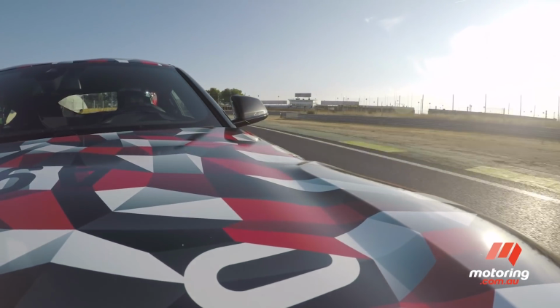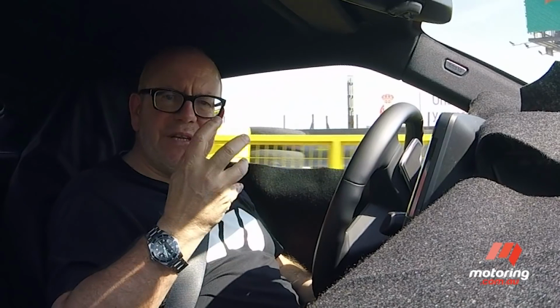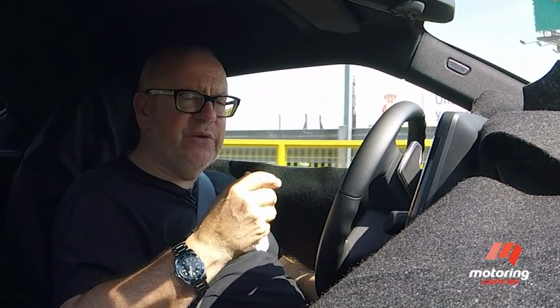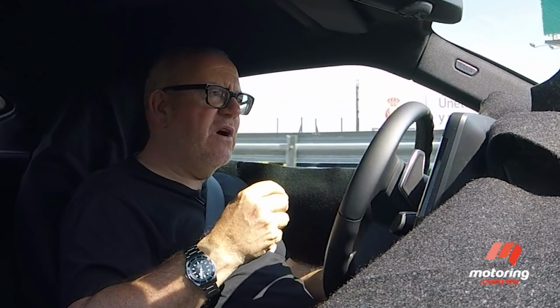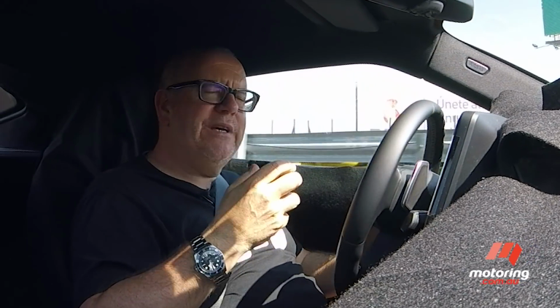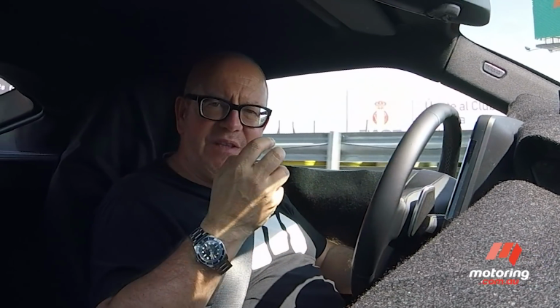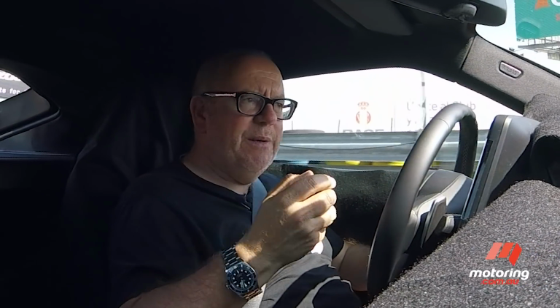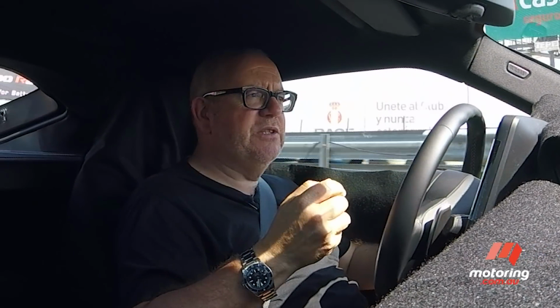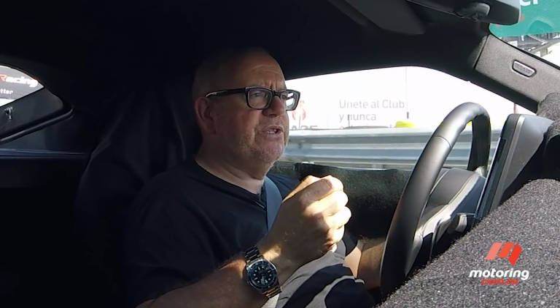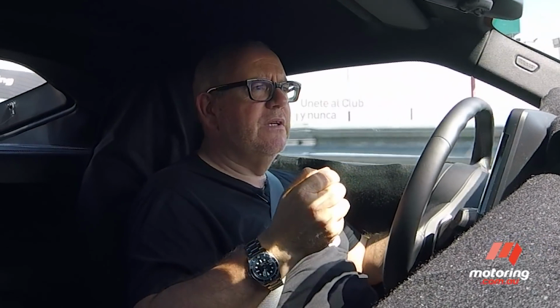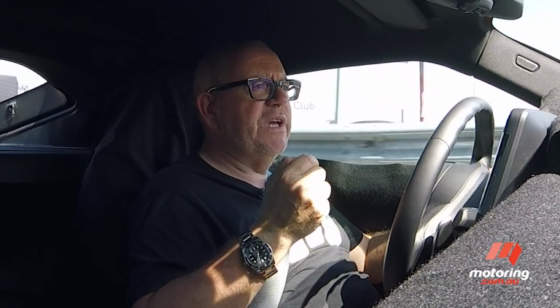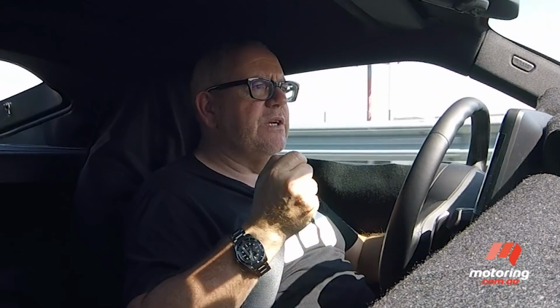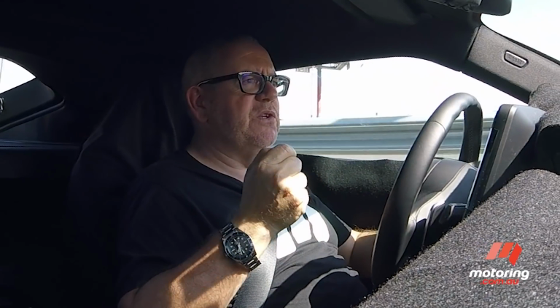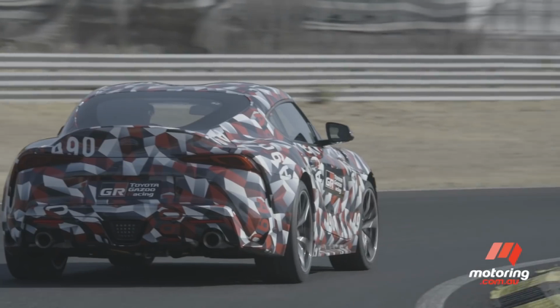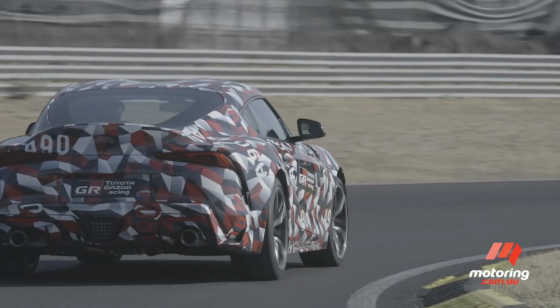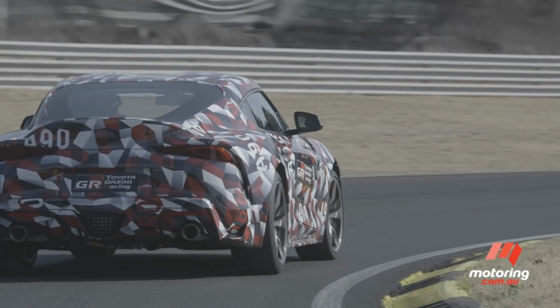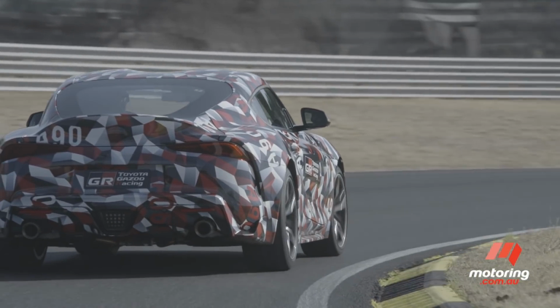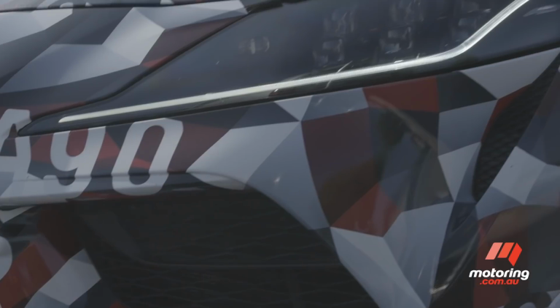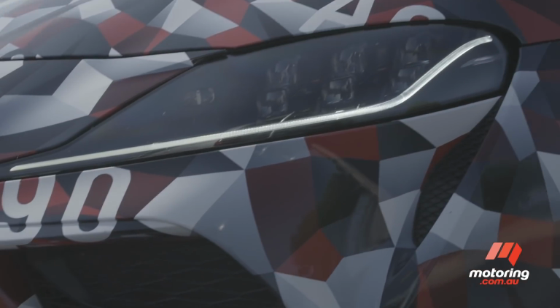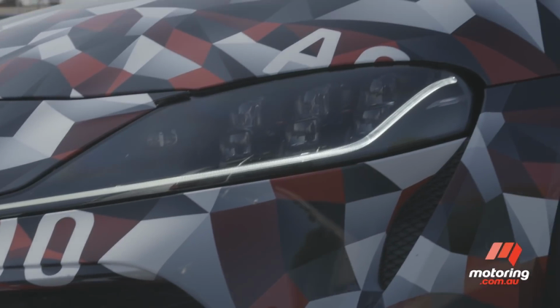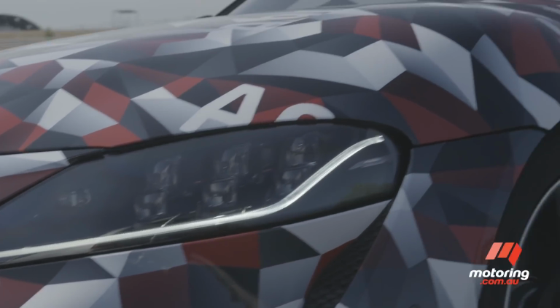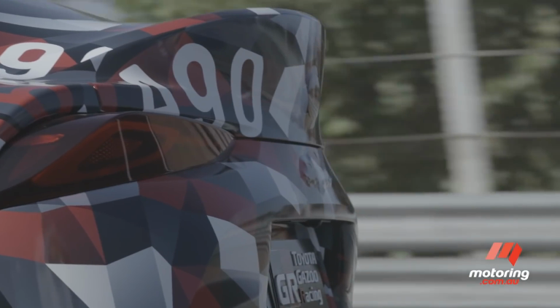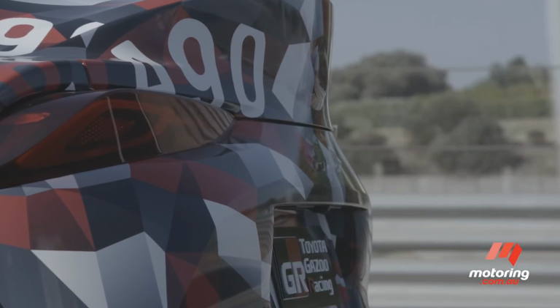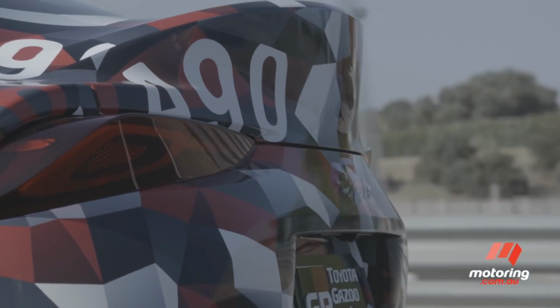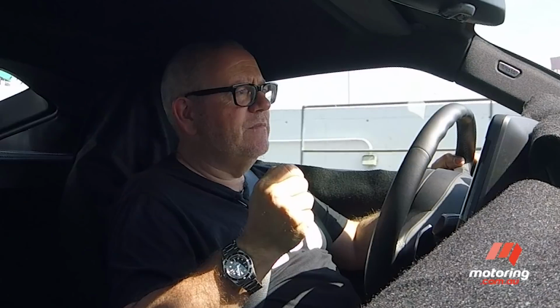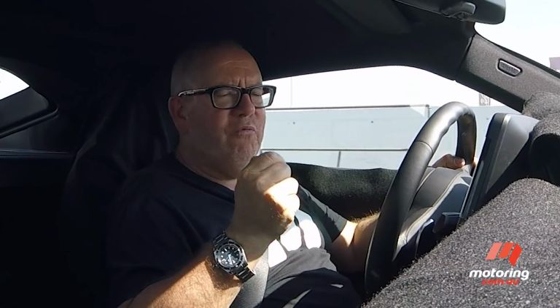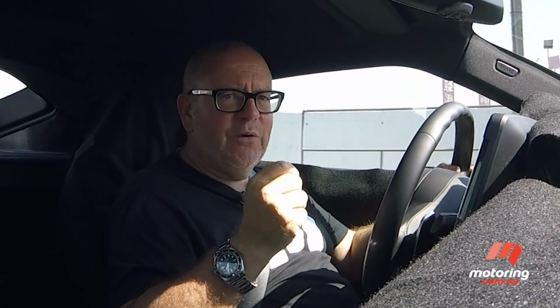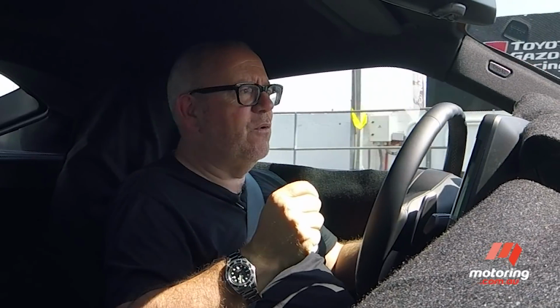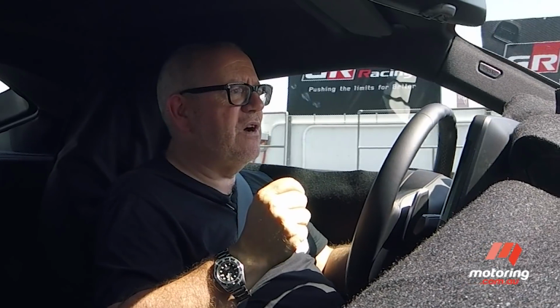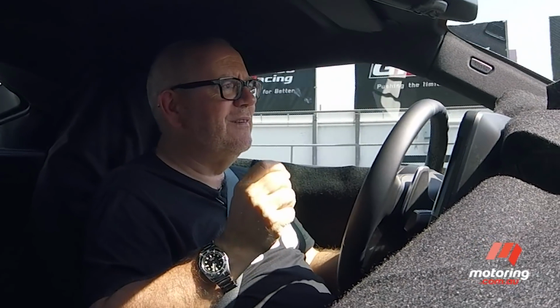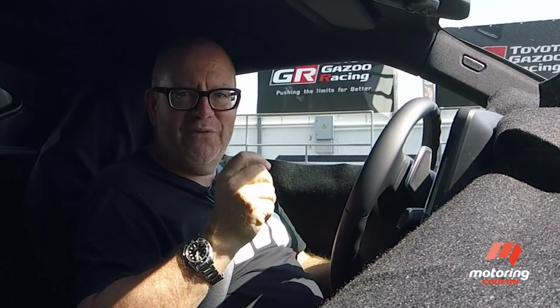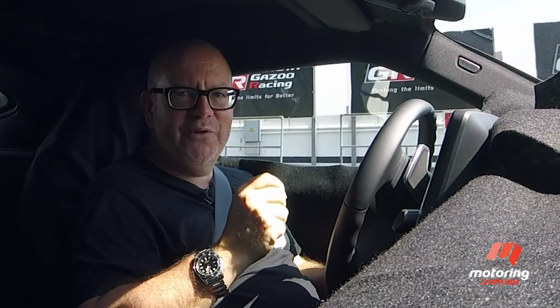Even at this first drive, even in this pre-production version, we can tell you that Supra is a very capable, very polished bit of equipment. I'm really looking forward to driving the final version.